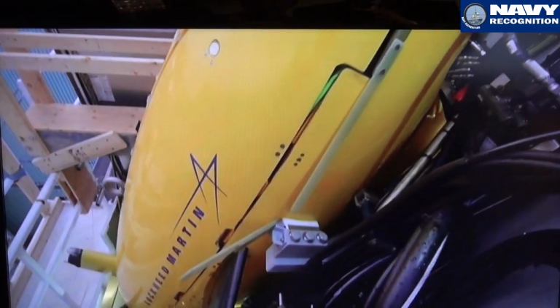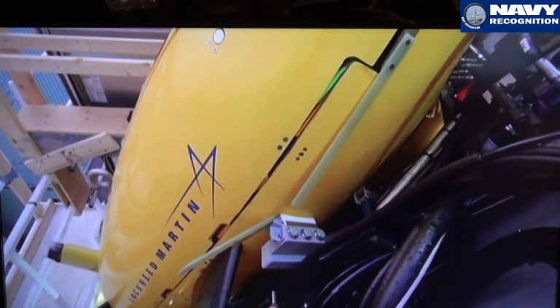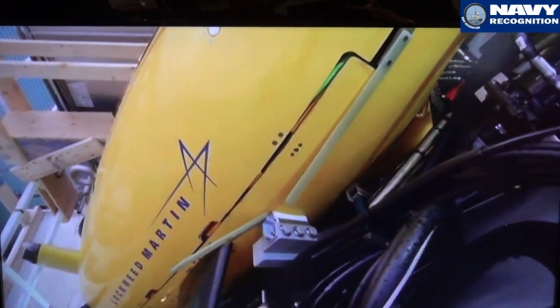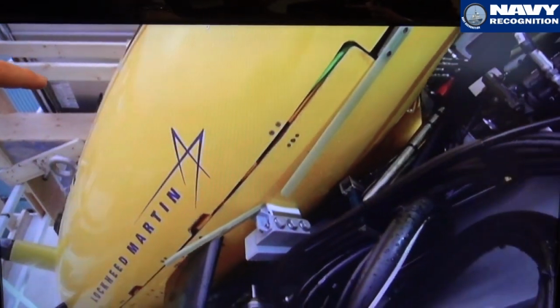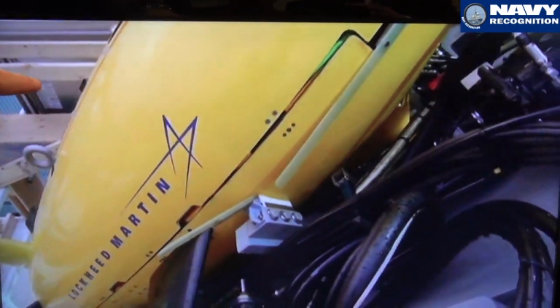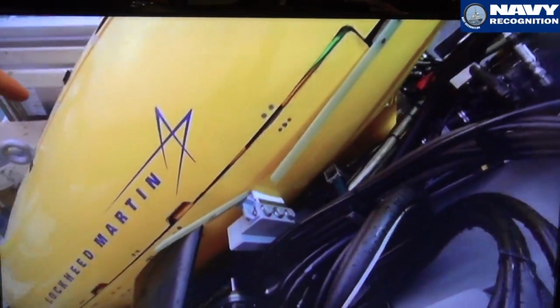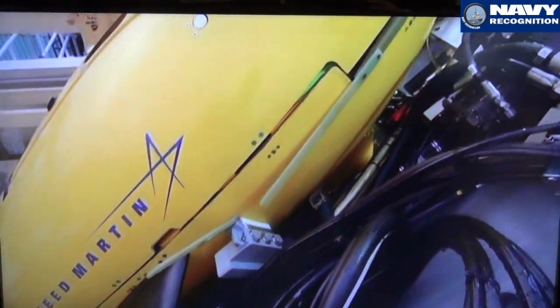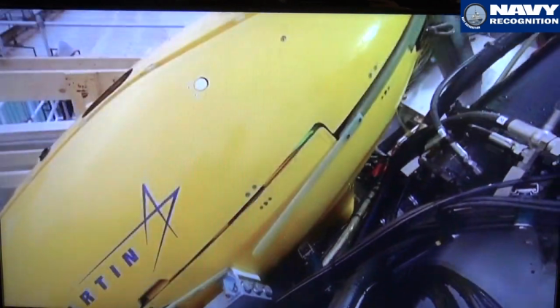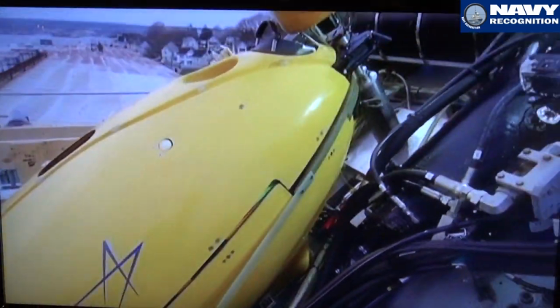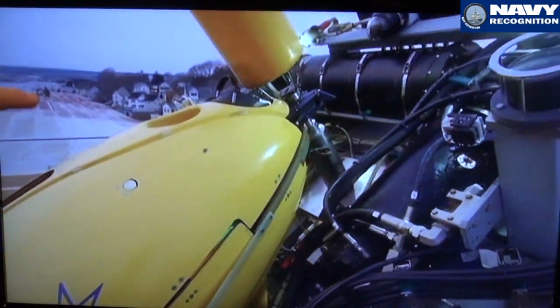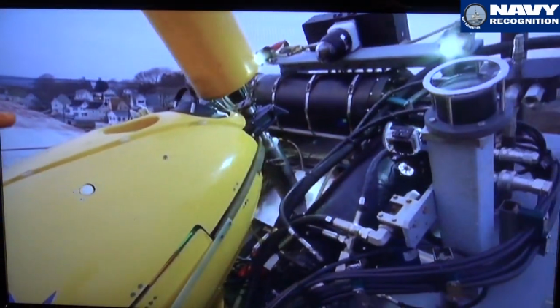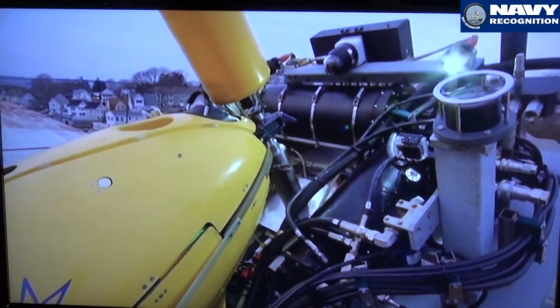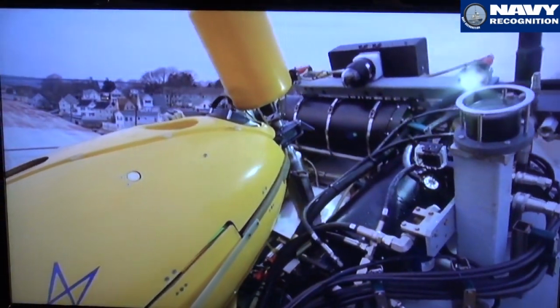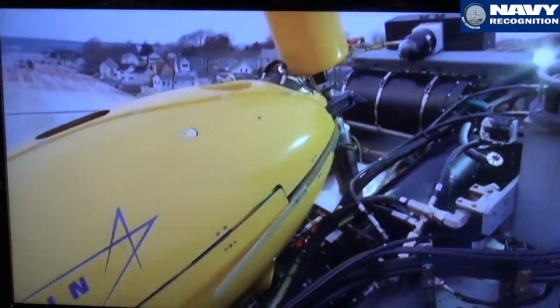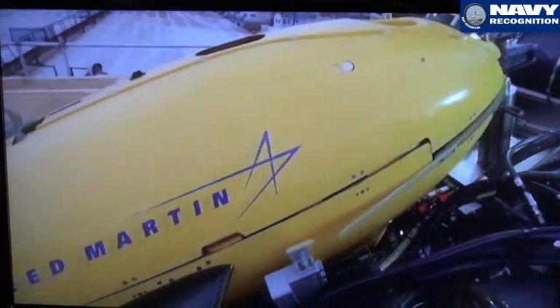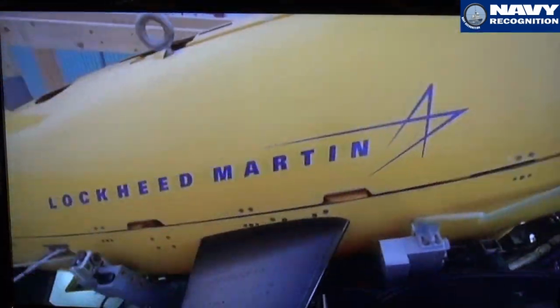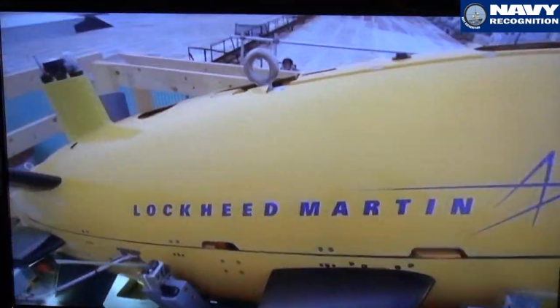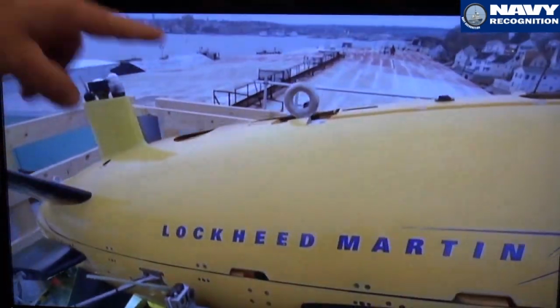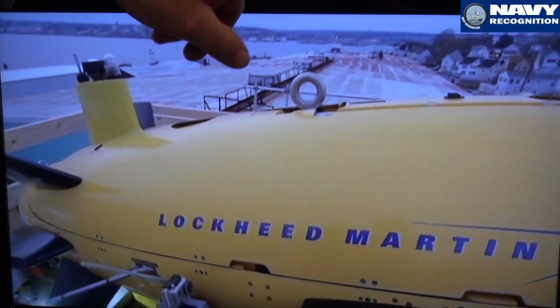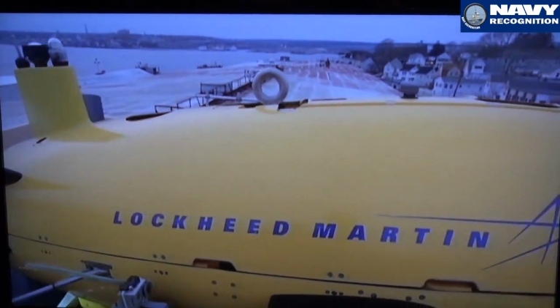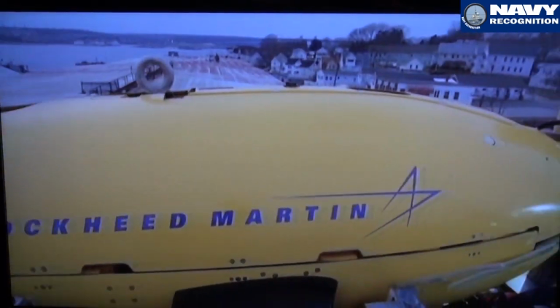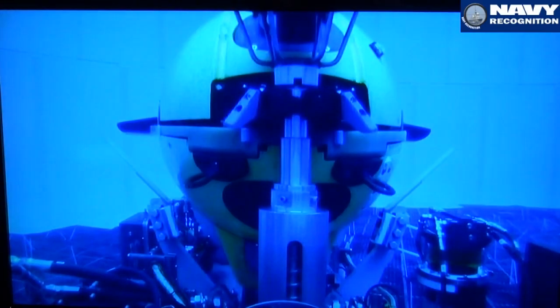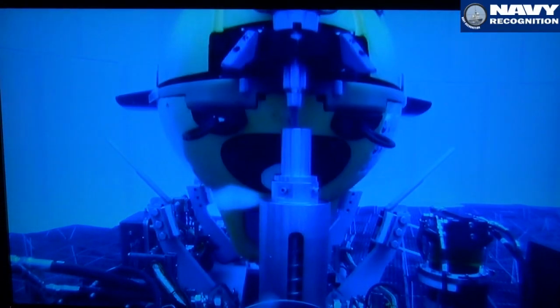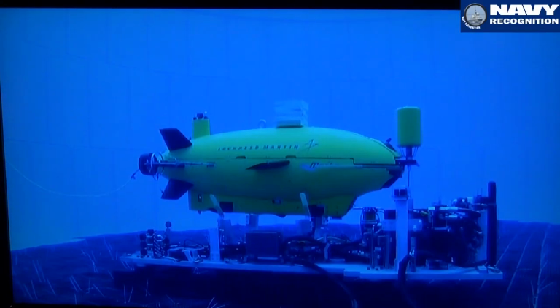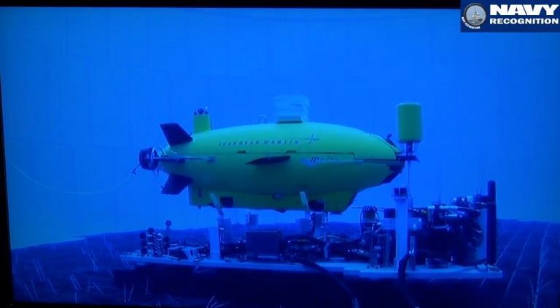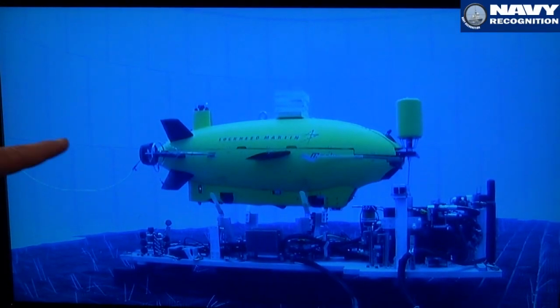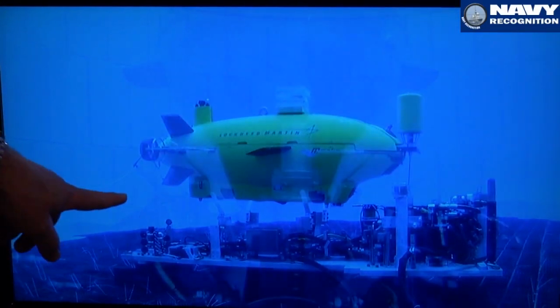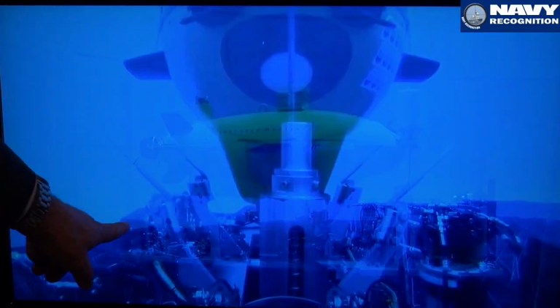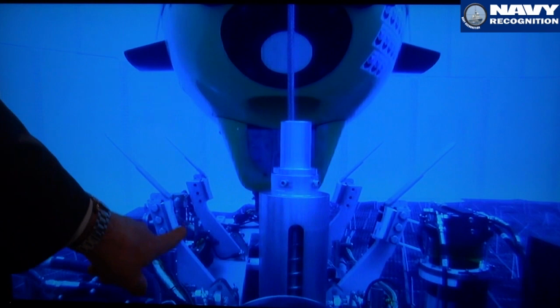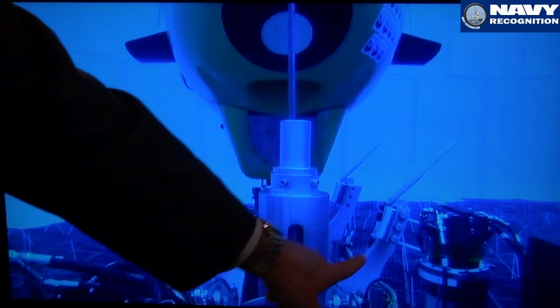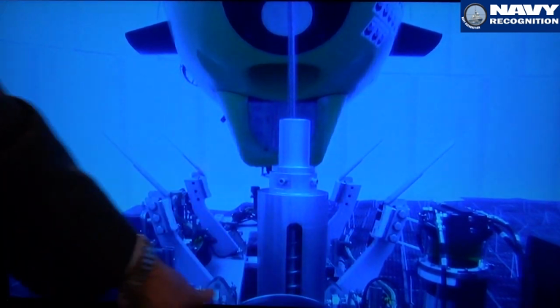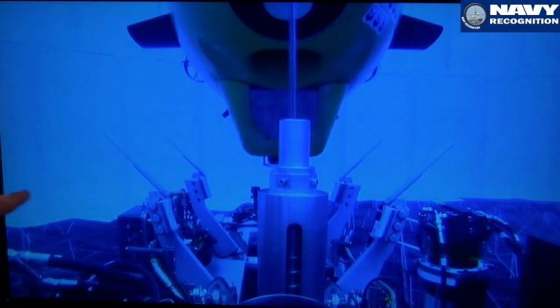At that point, once it's axis horizontal — this is of course submerged — we release the over-toggle mechanism, the locking mechanism, release the buoy, and the vehicle deploys.